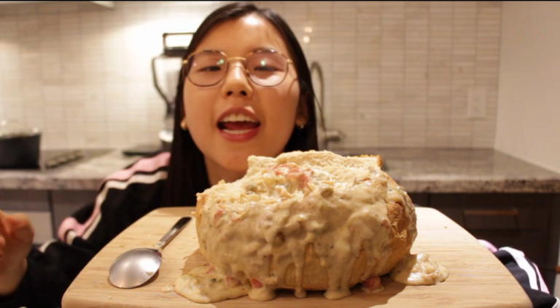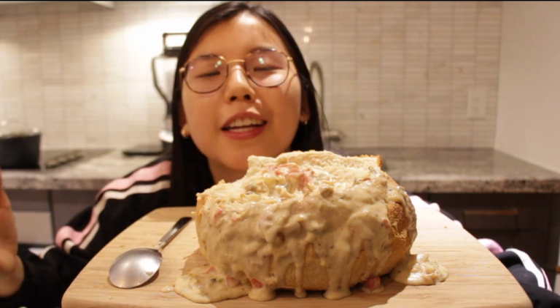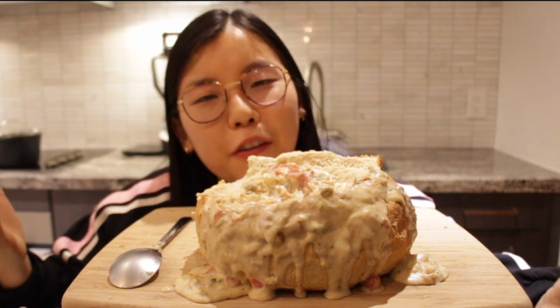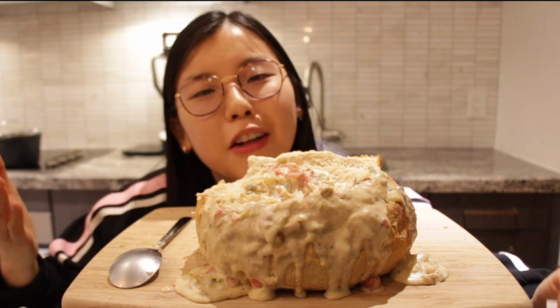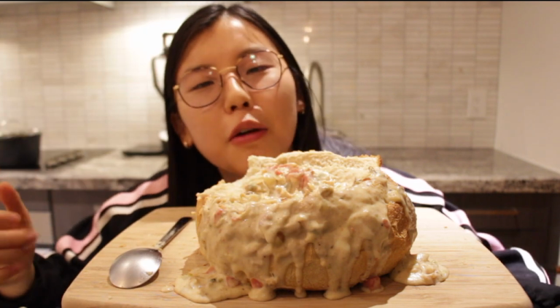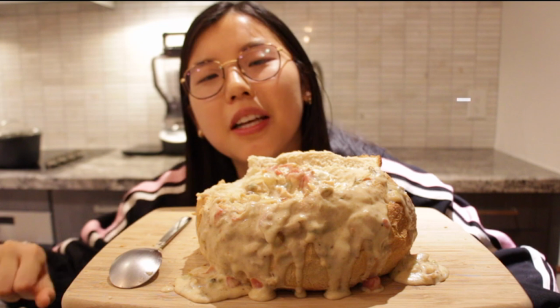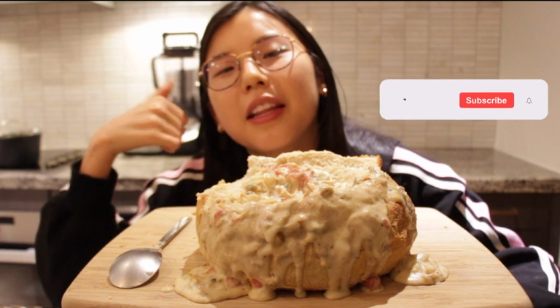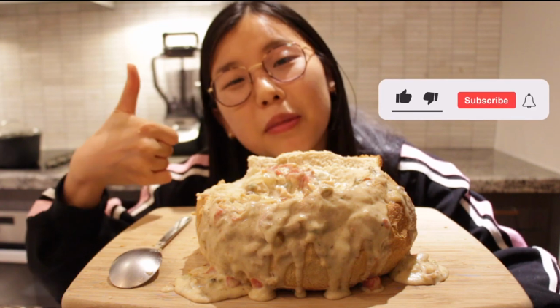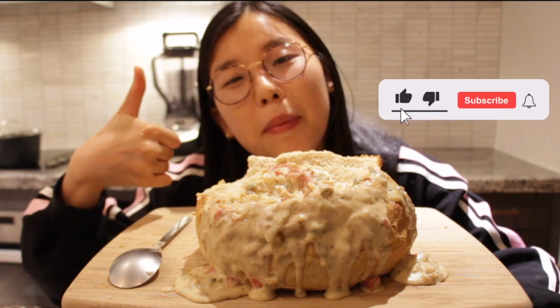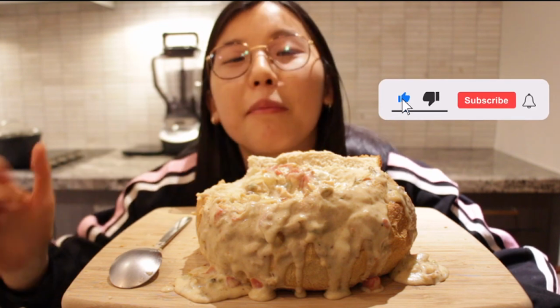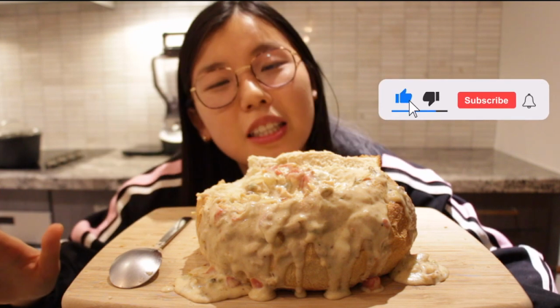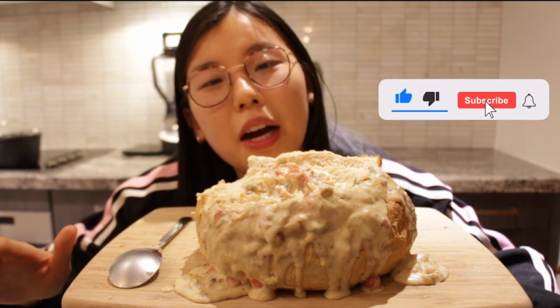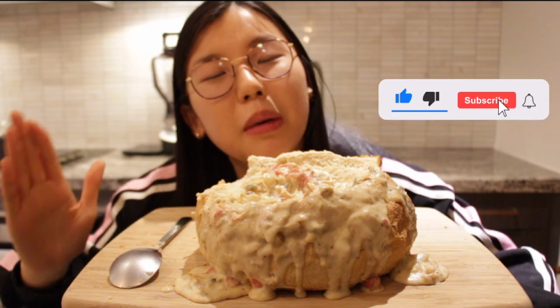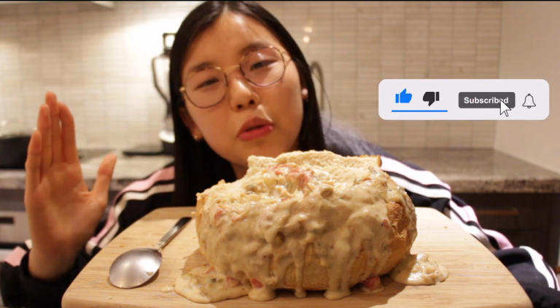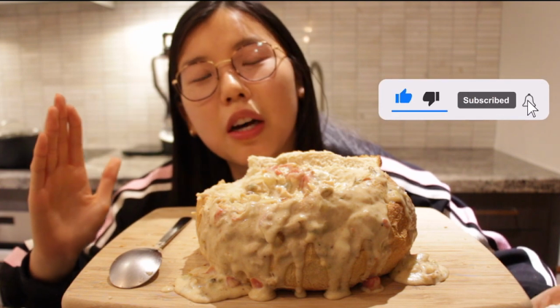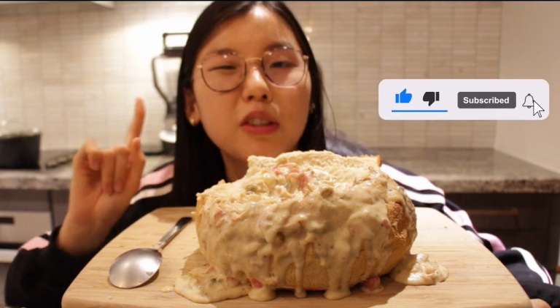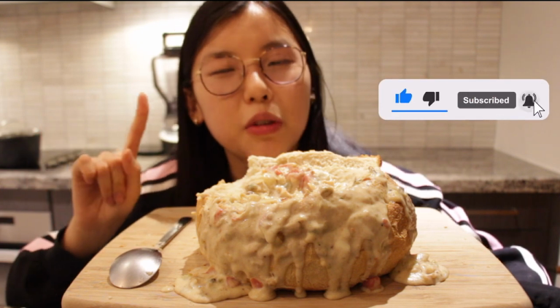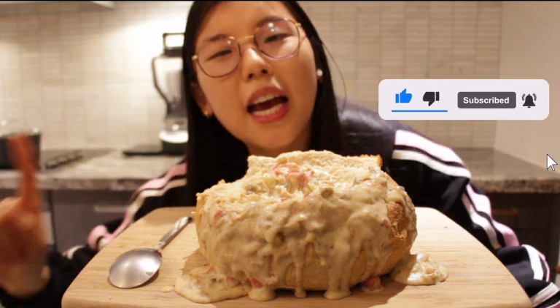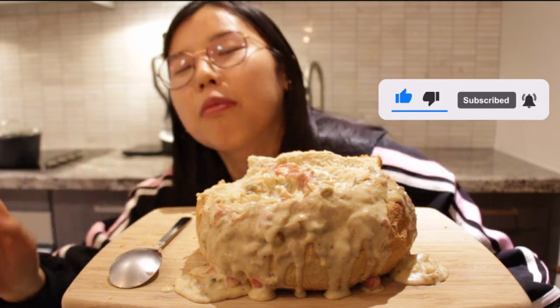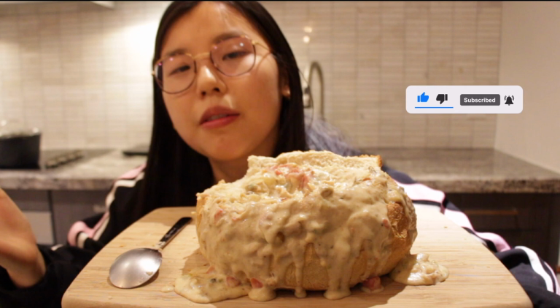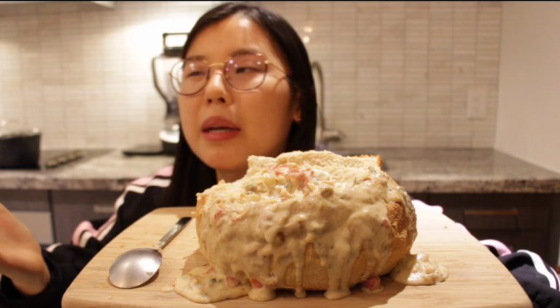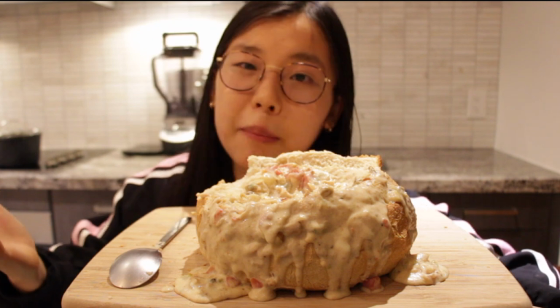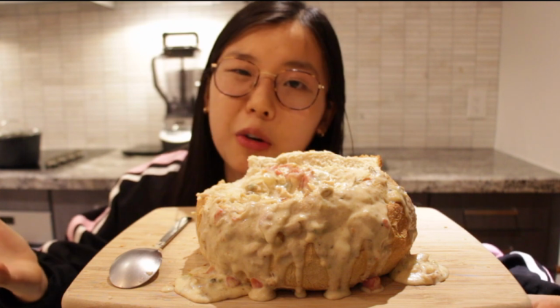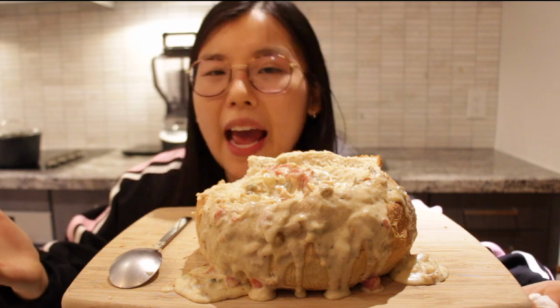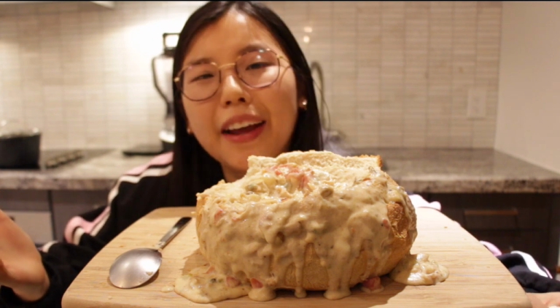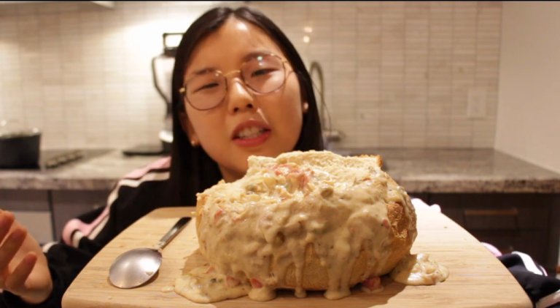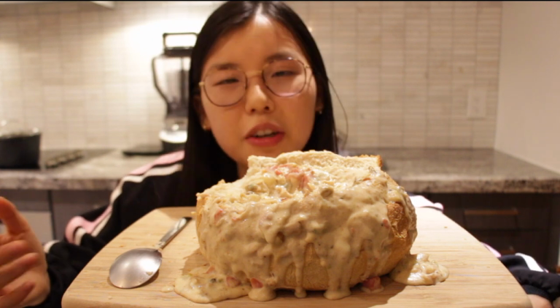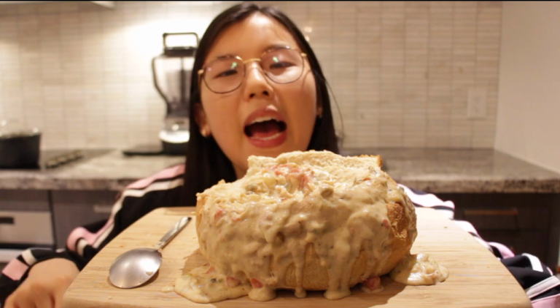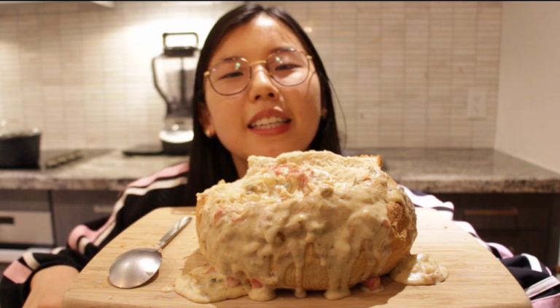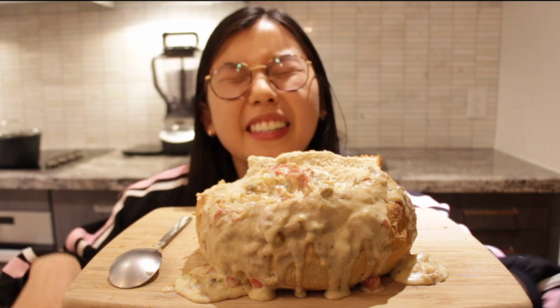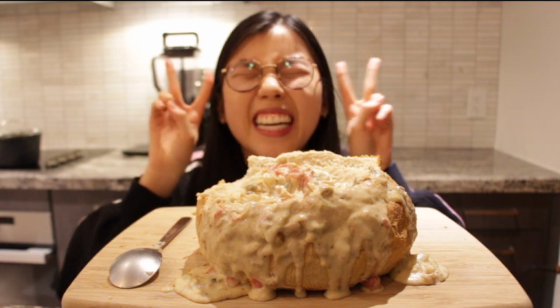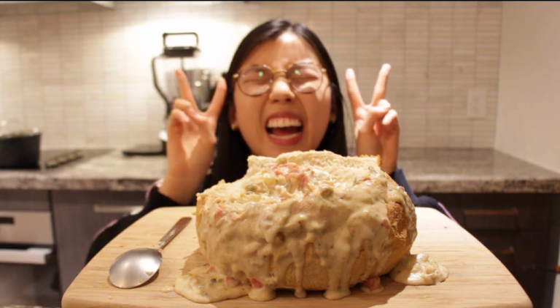If you like this video, please give it a thumbs up and please subscribe to my YouTube channel. I post once a week. Please leave a comment down below, and I'll see you guys next time.